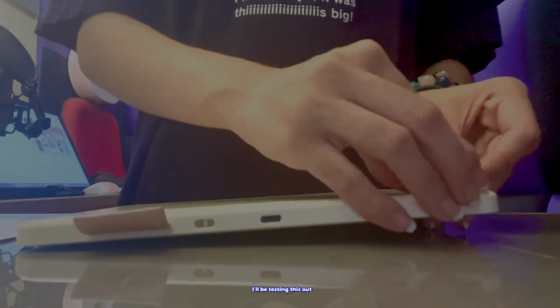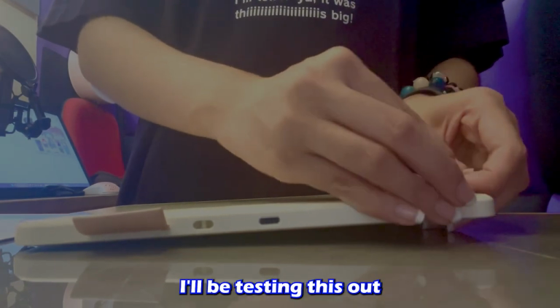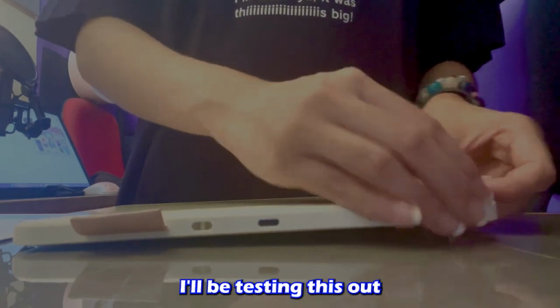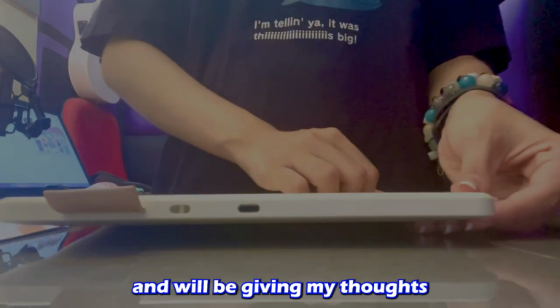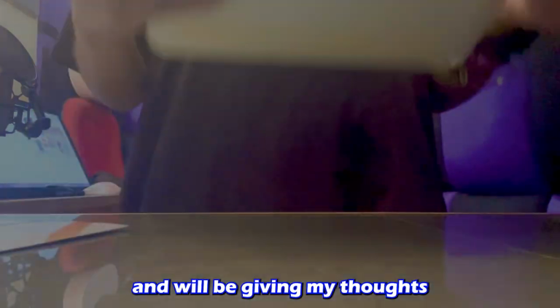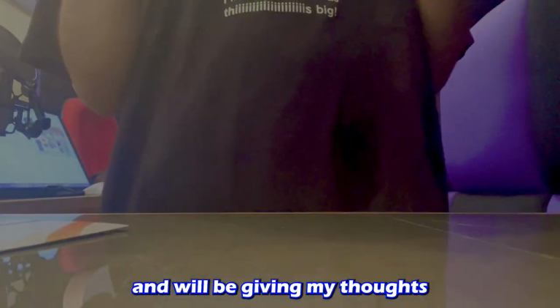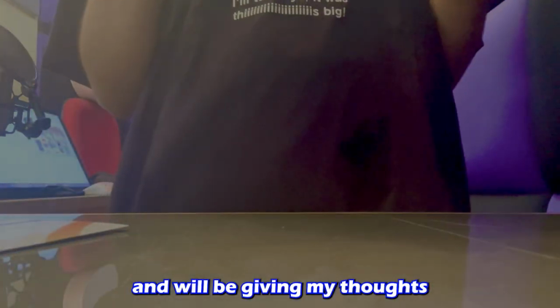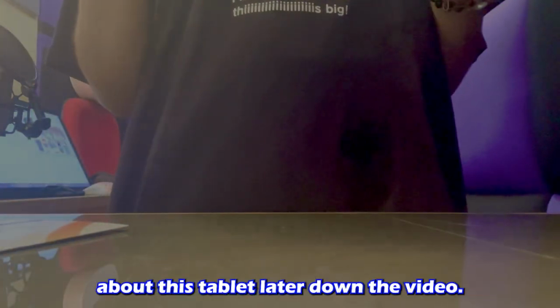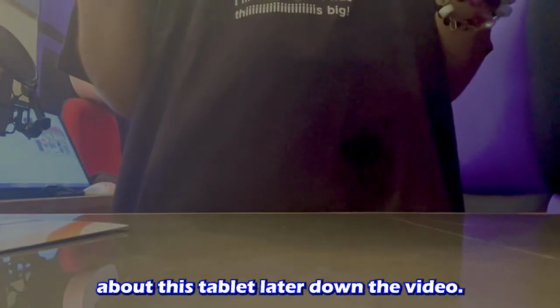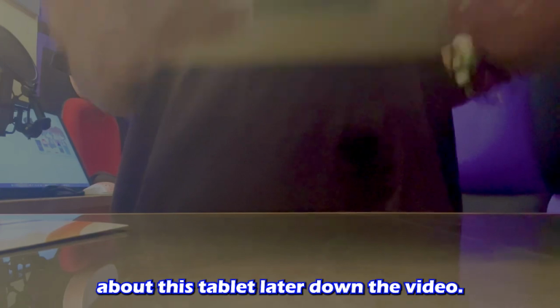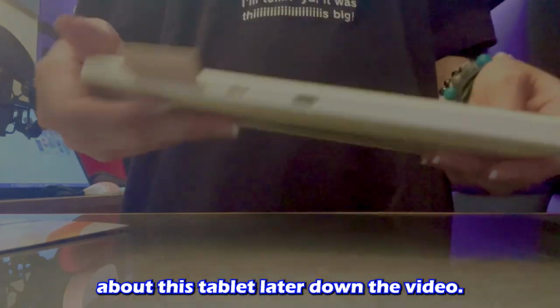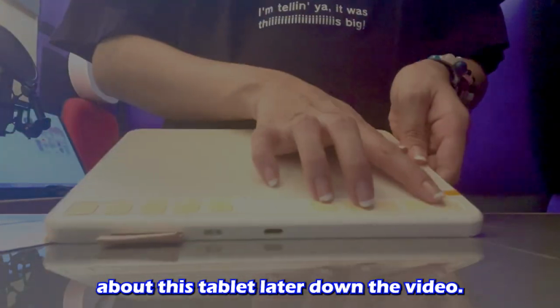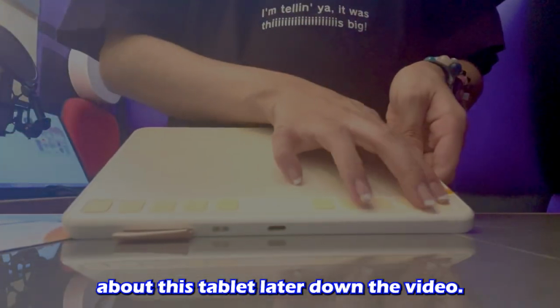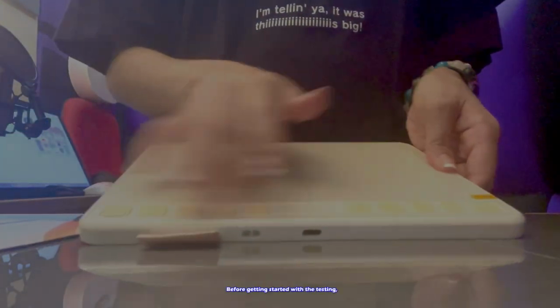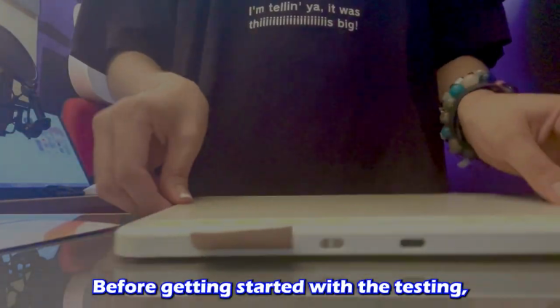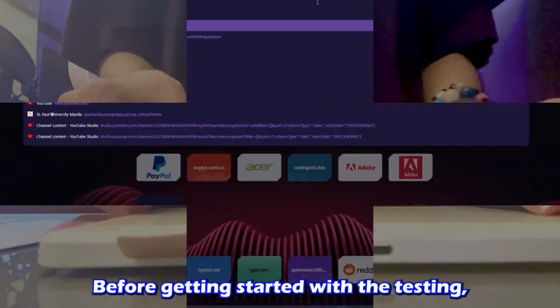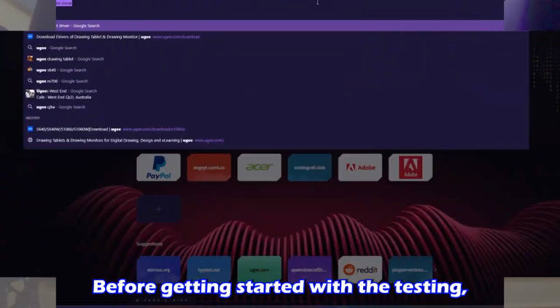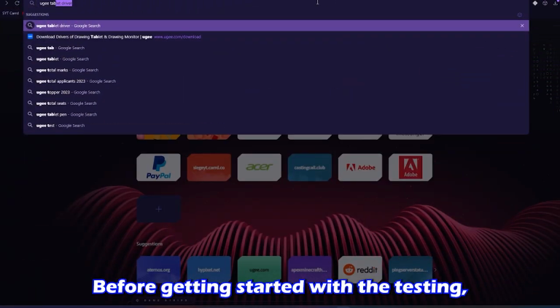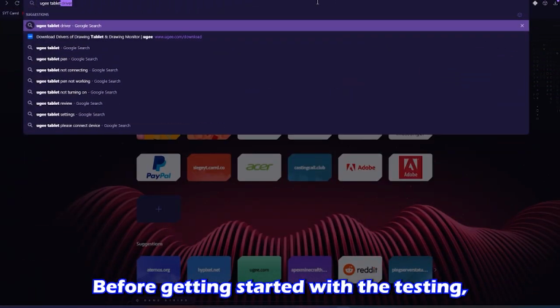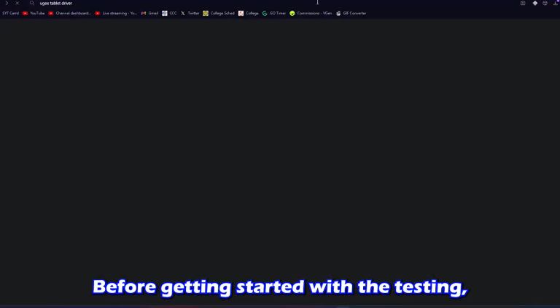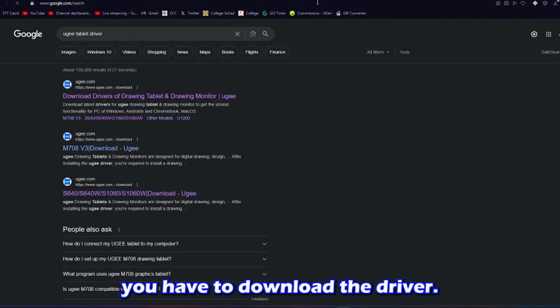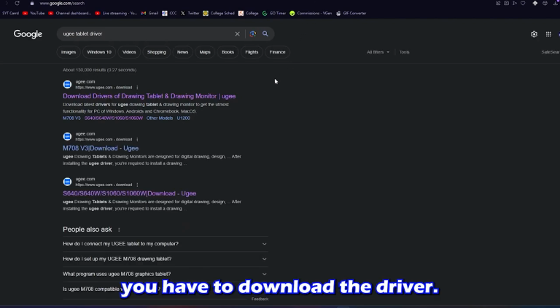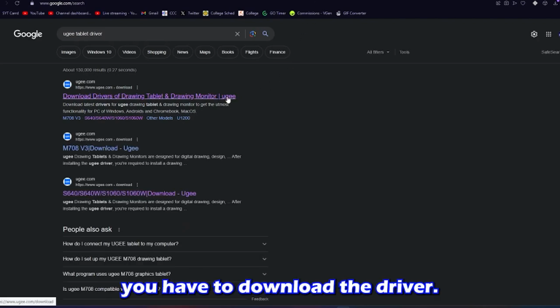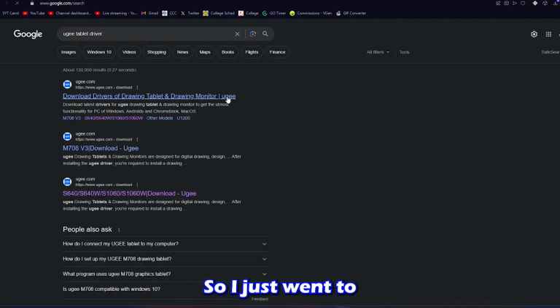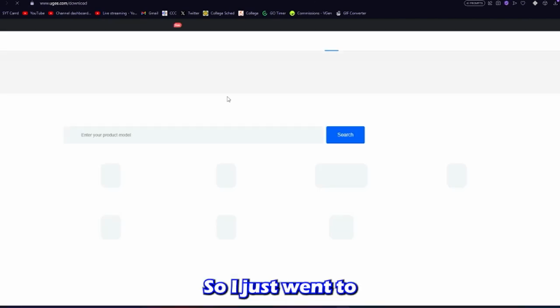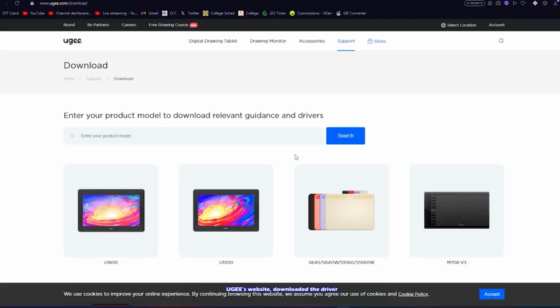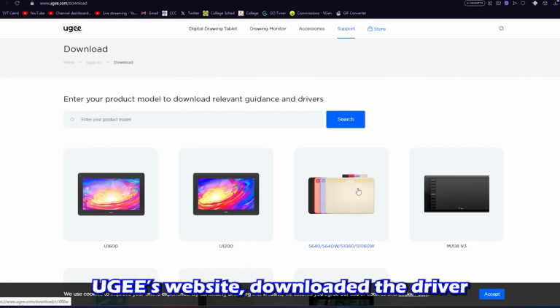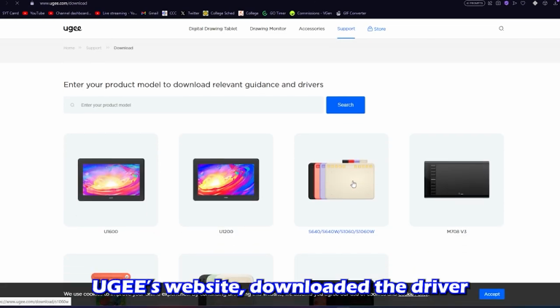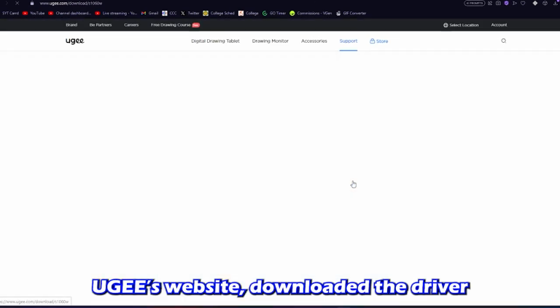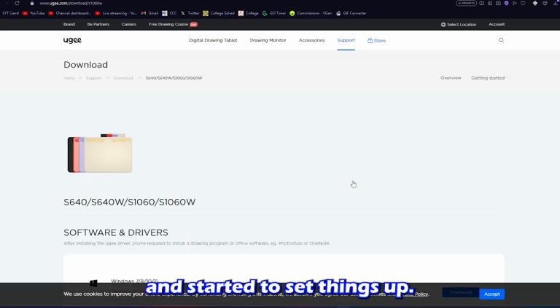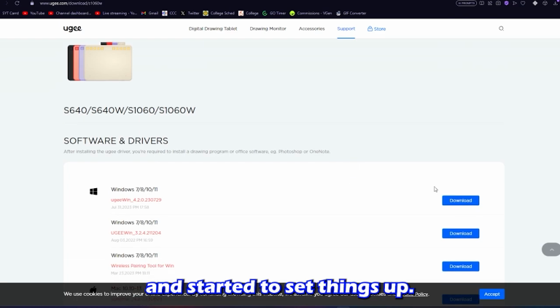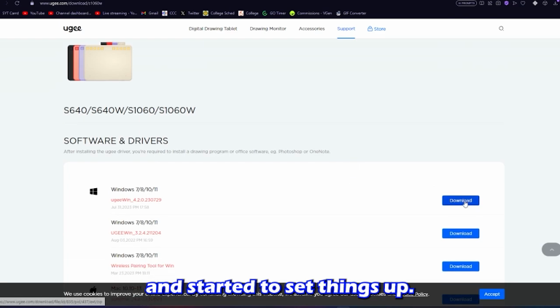I'll be testing this out and will be giving my thoughts about this tablet later down the video. Before getting started with the testing, you have to download the driver. So I just went to Yu-Gi's website, downloaded the driver, and started to set things up.